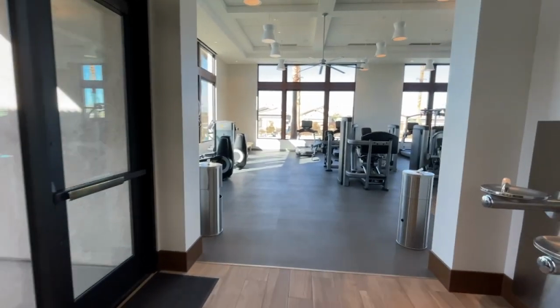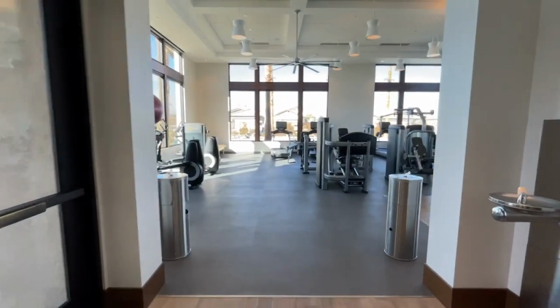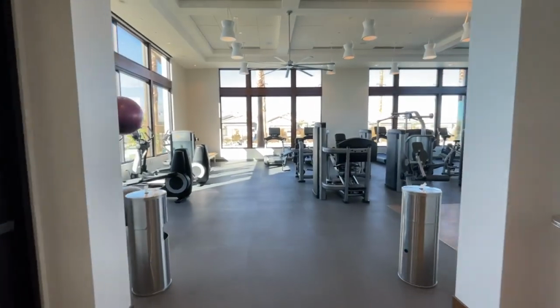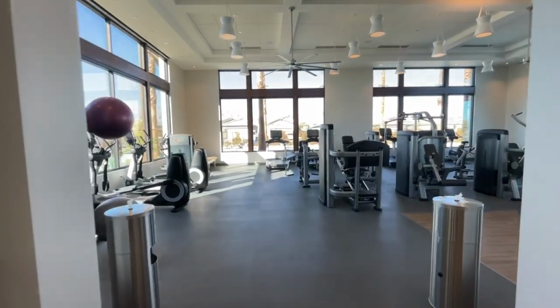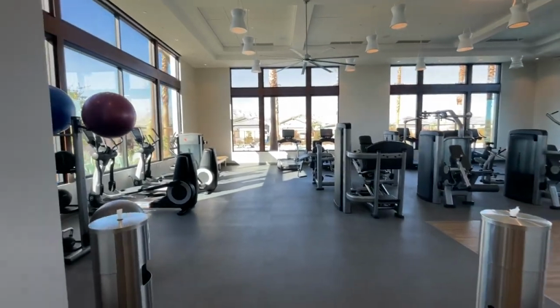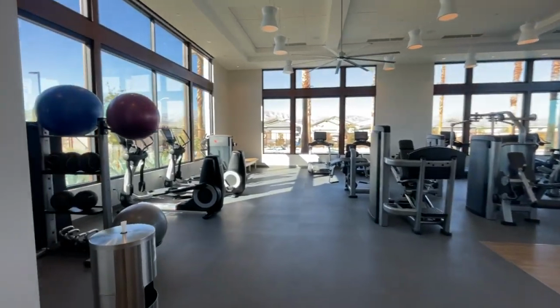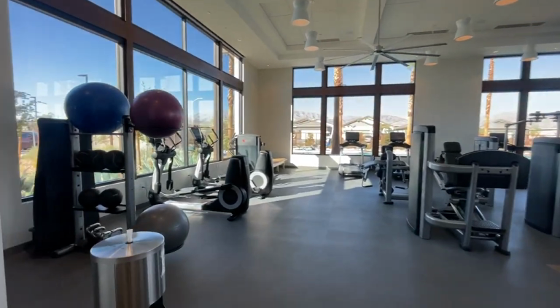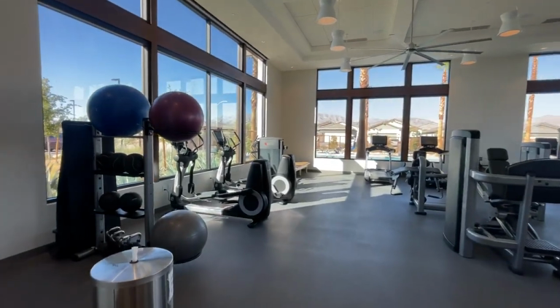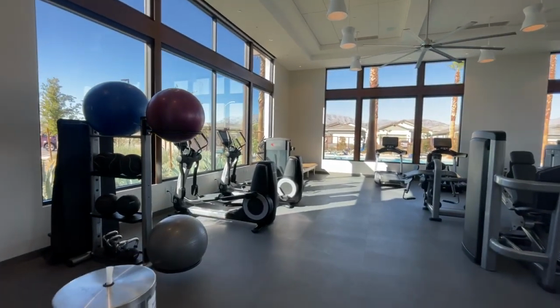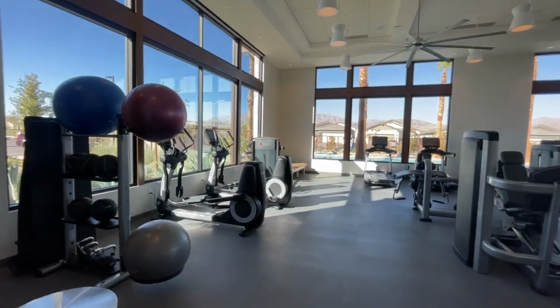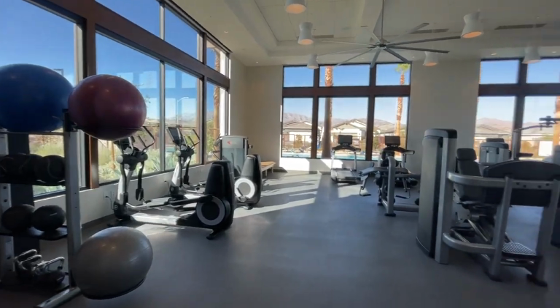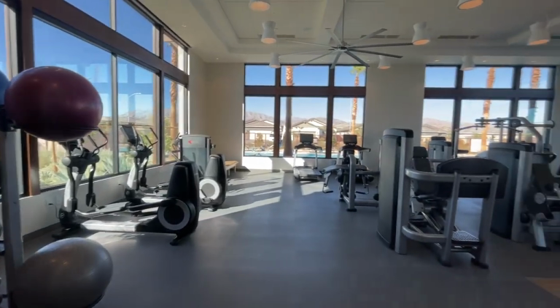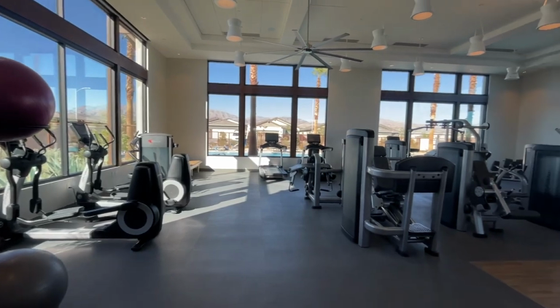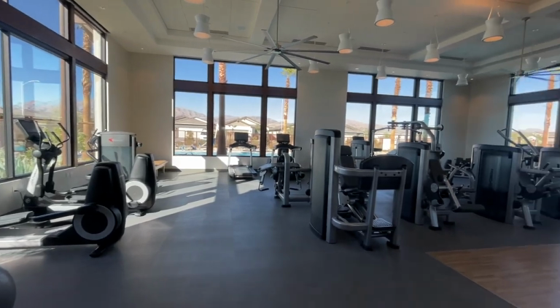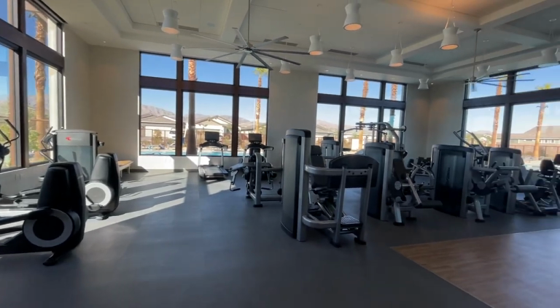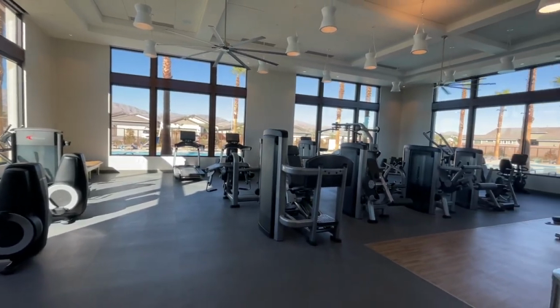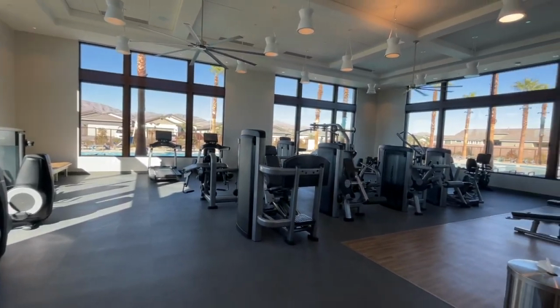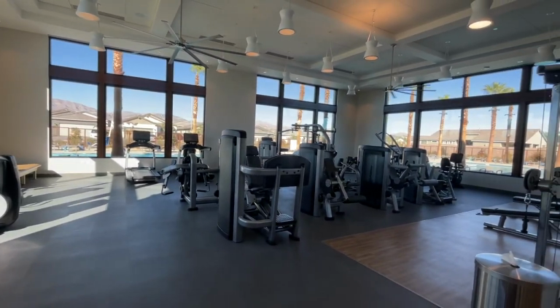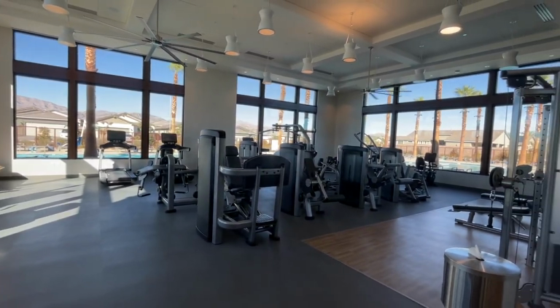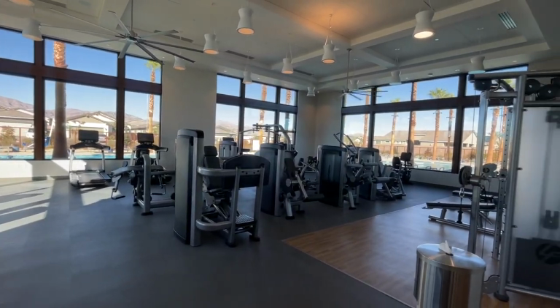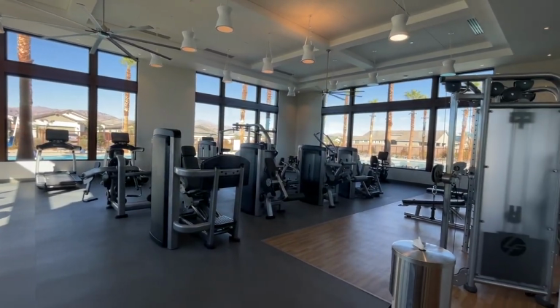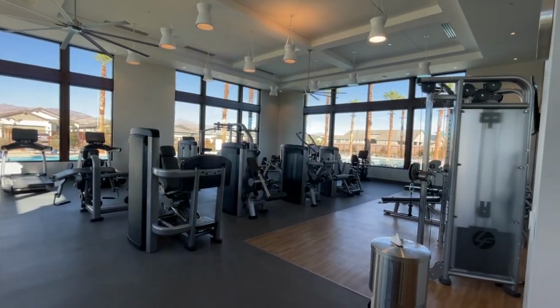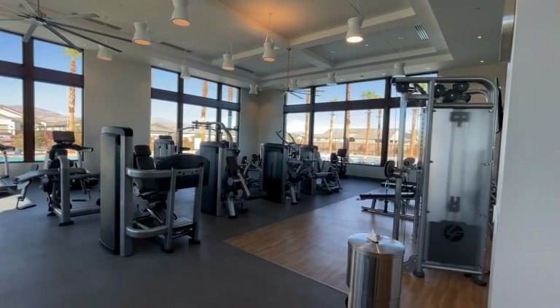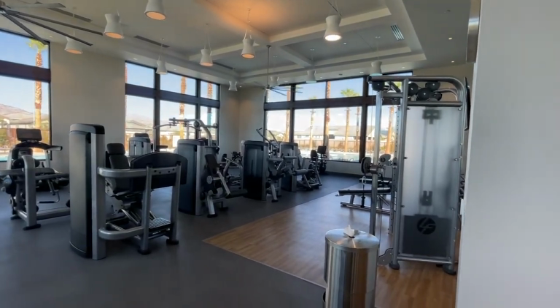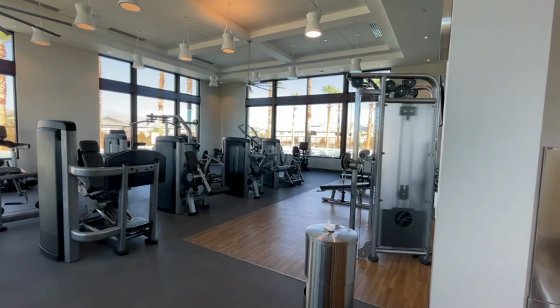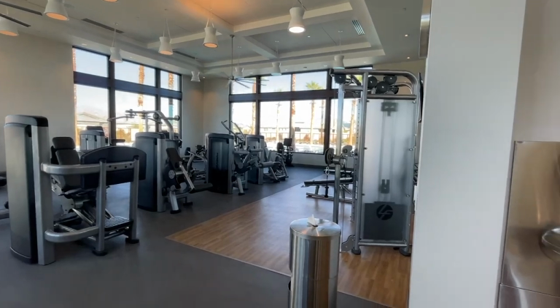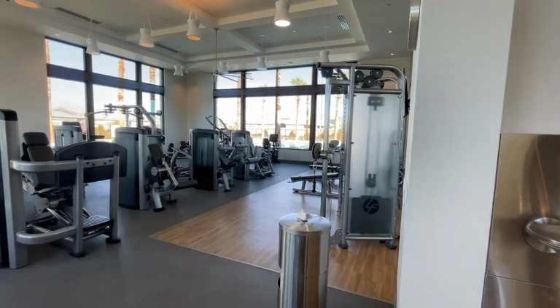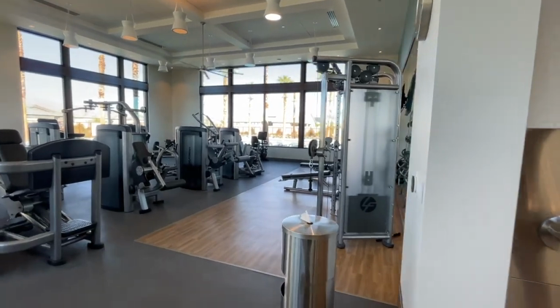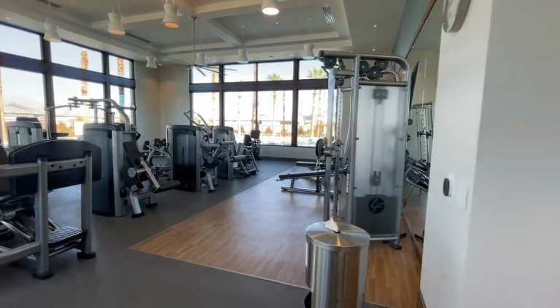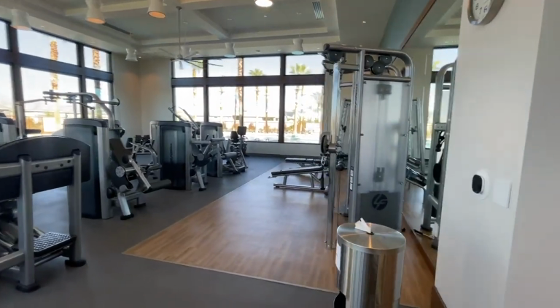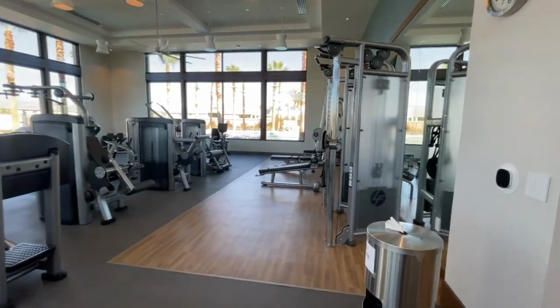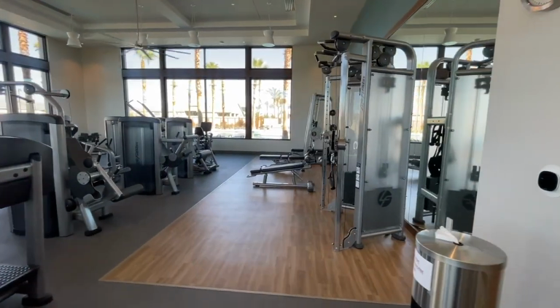They have a beautiful, state-of-the-art fitness facility — look at that. Beautiful. All the equipment you need.